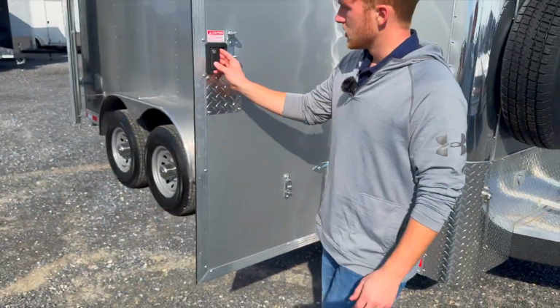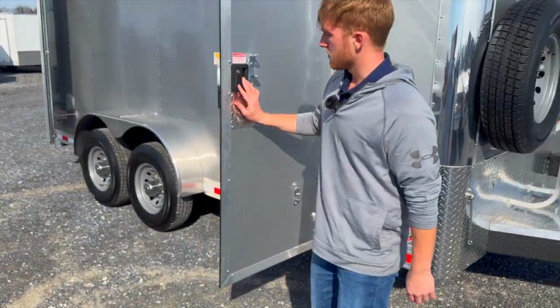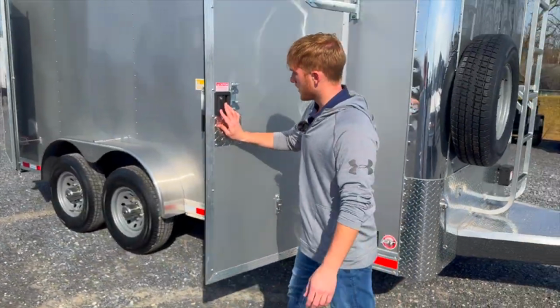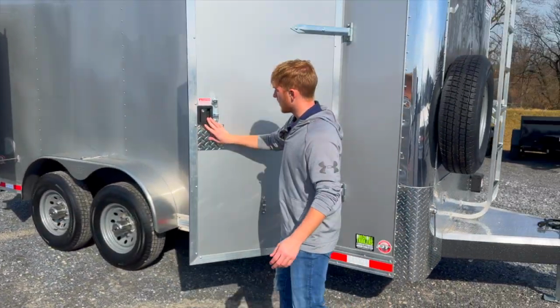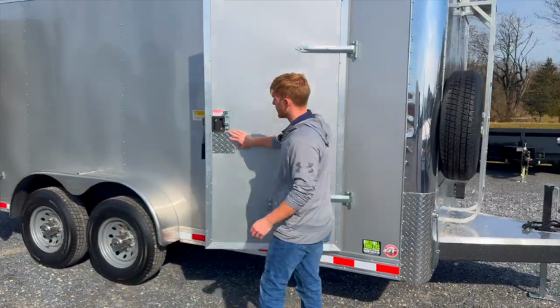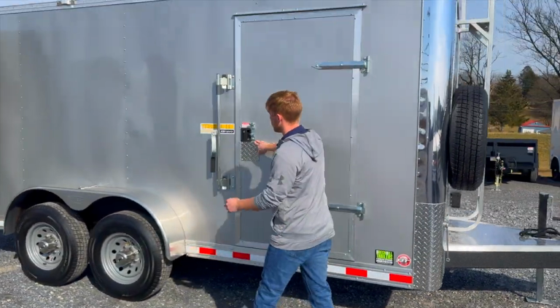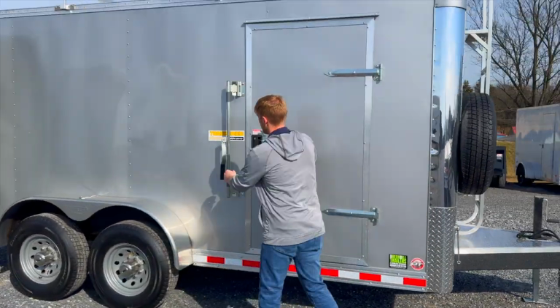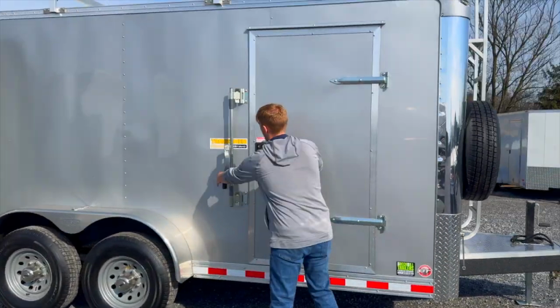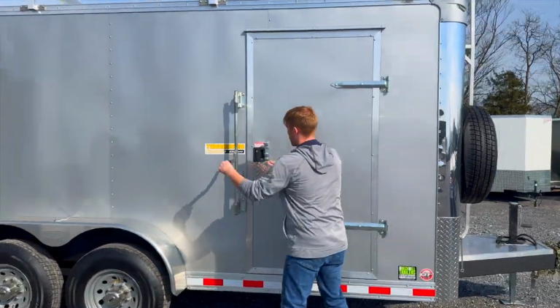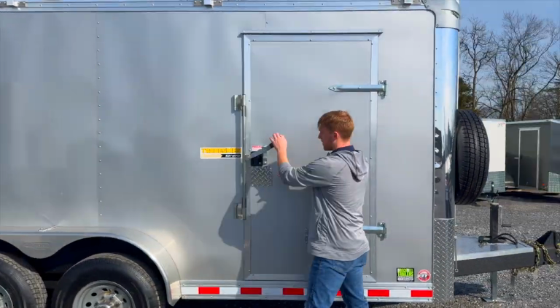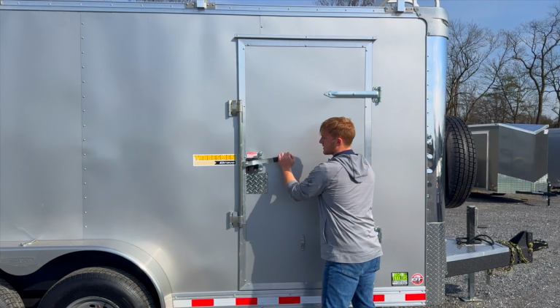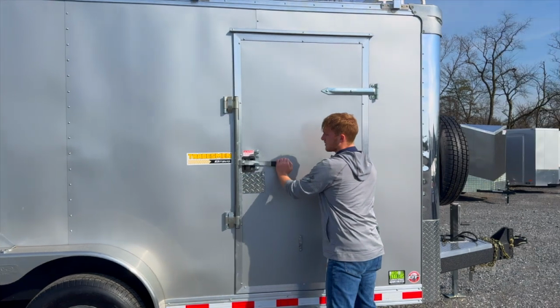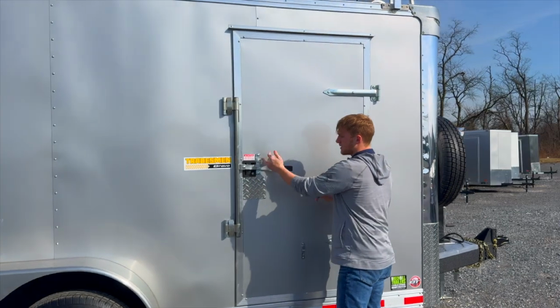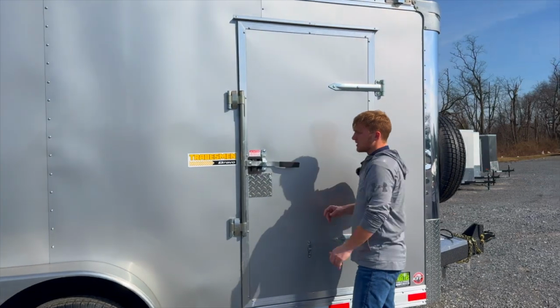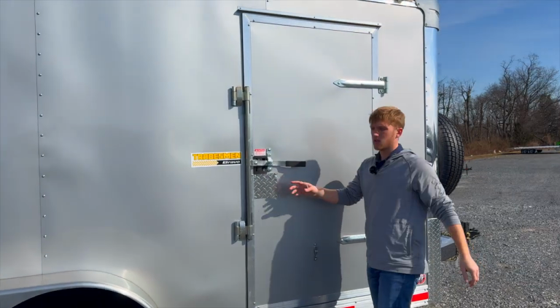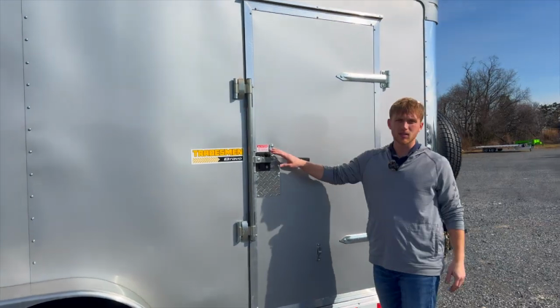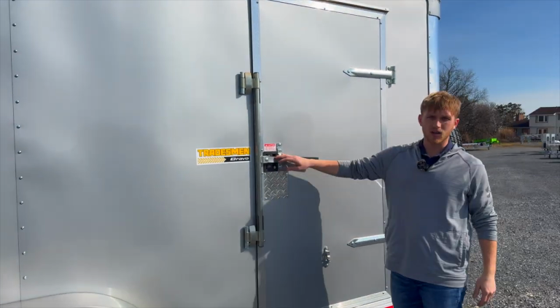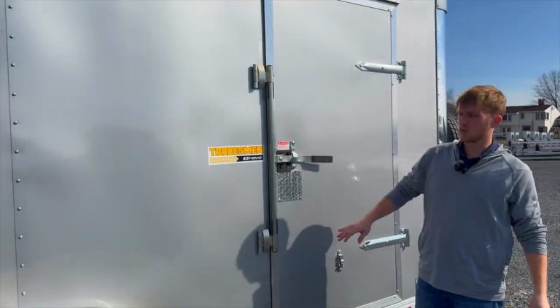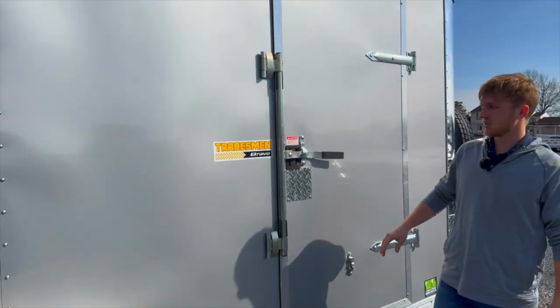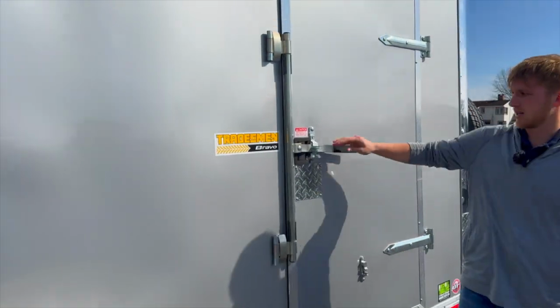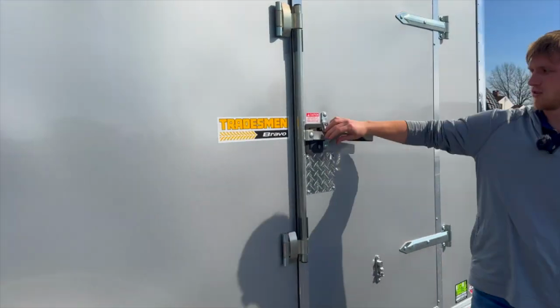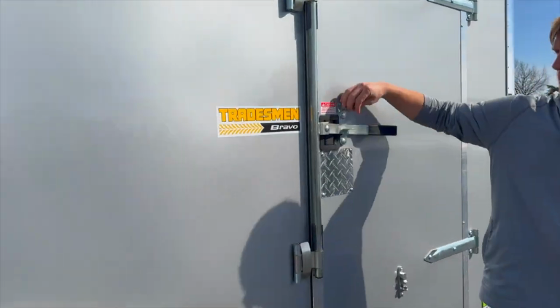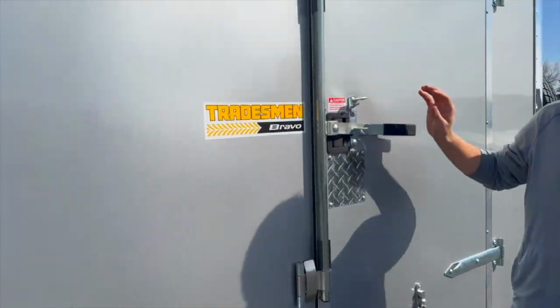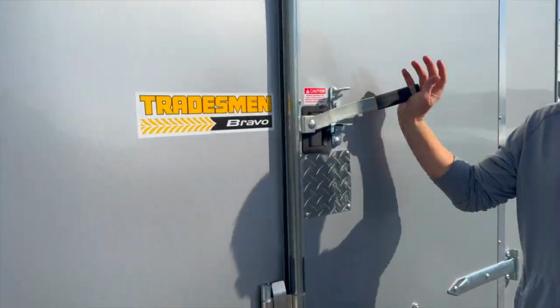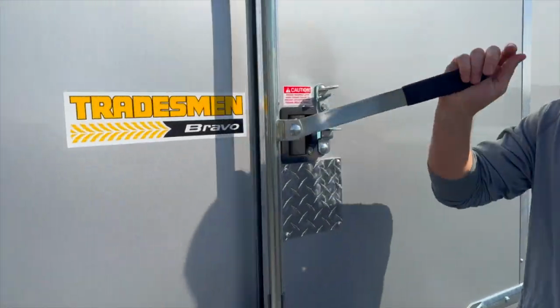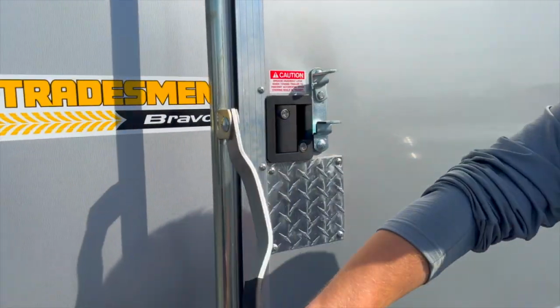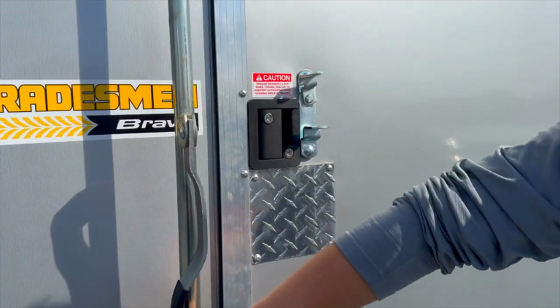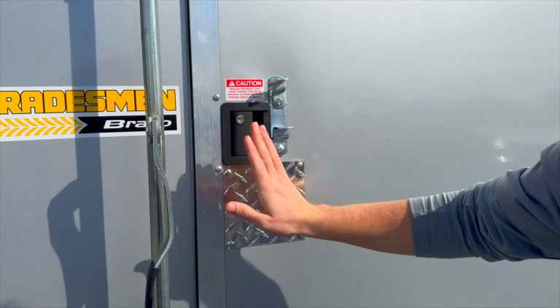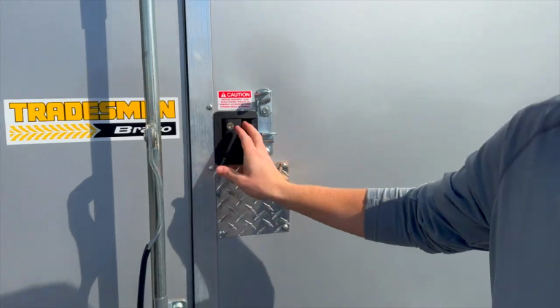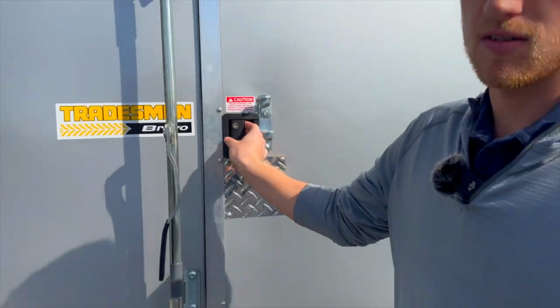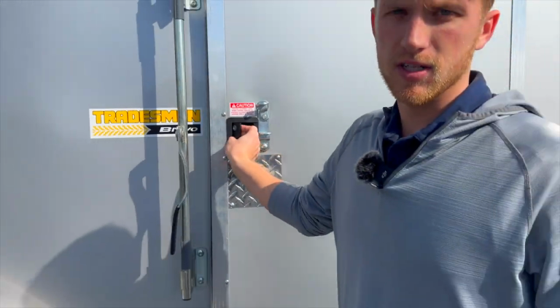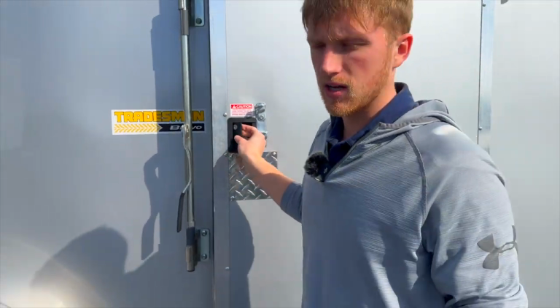You have the flush lock and then the bar lock system so that you can lock your tools inside. Hopefully you're going to keep it a little safer than simply just a flush lock.